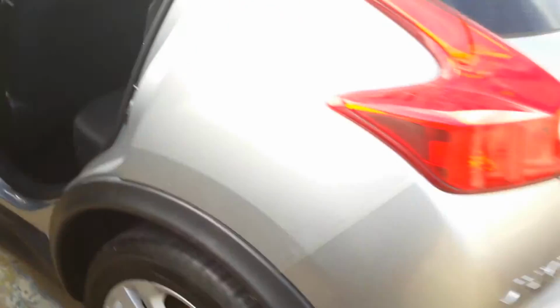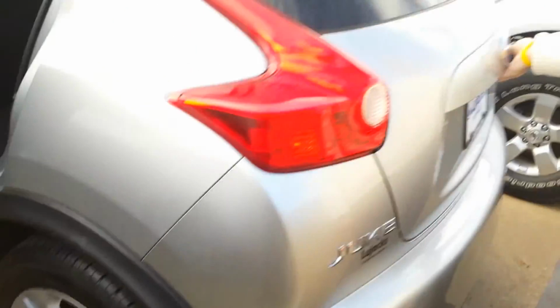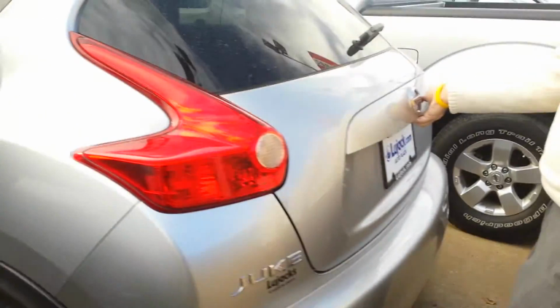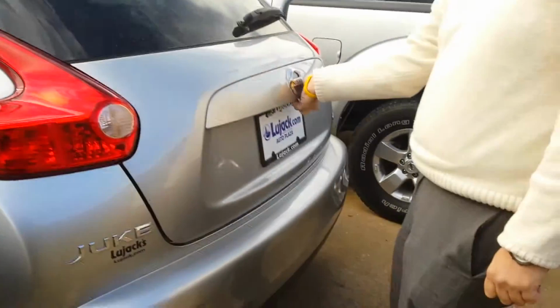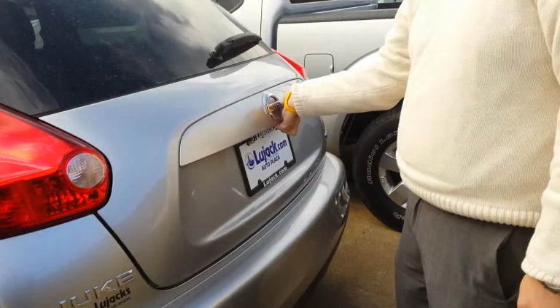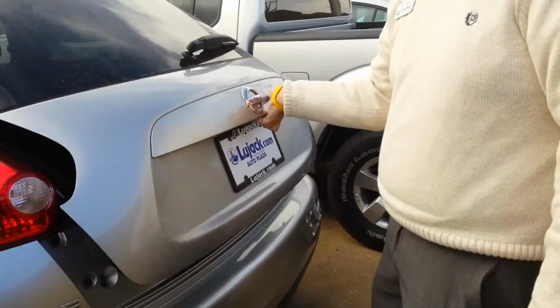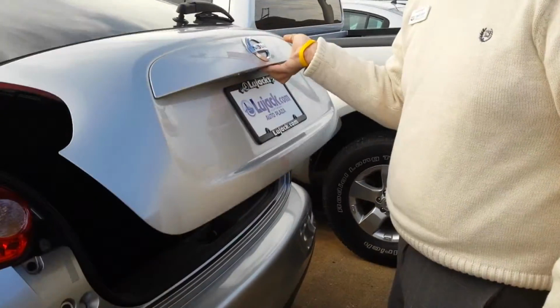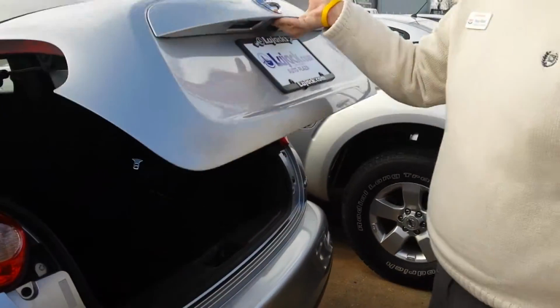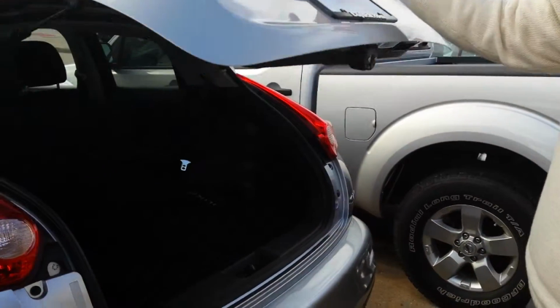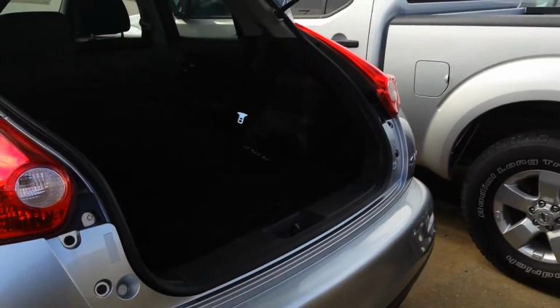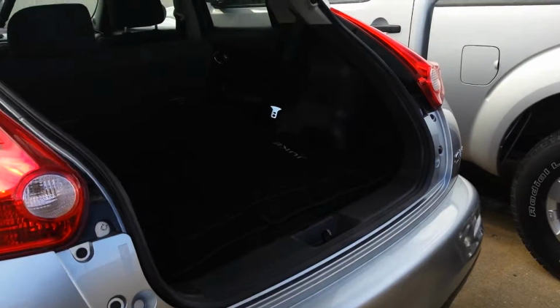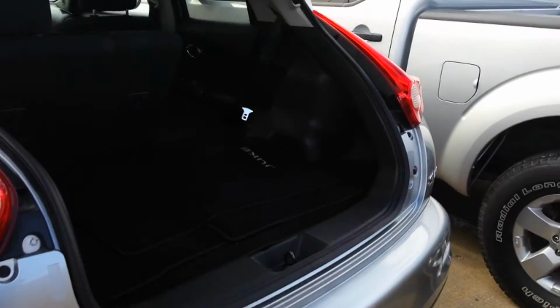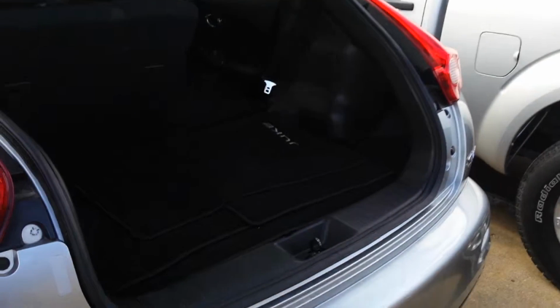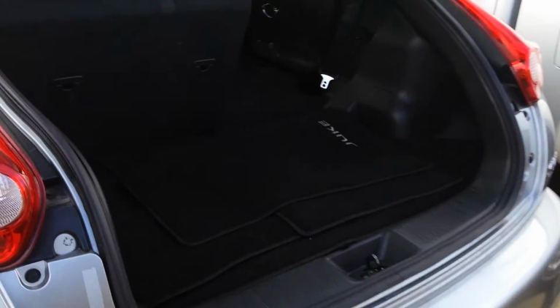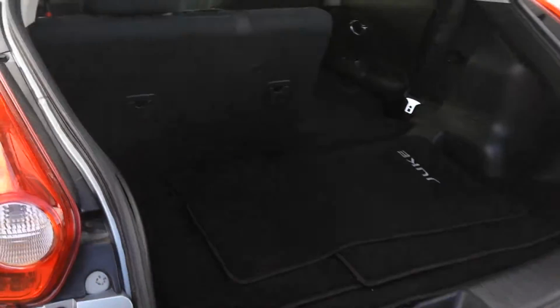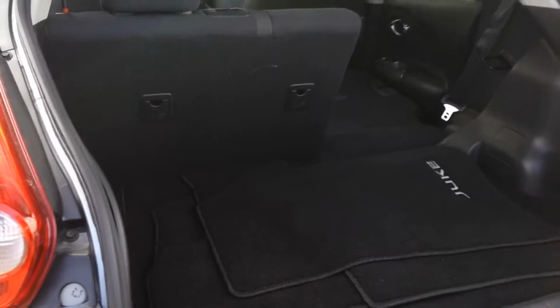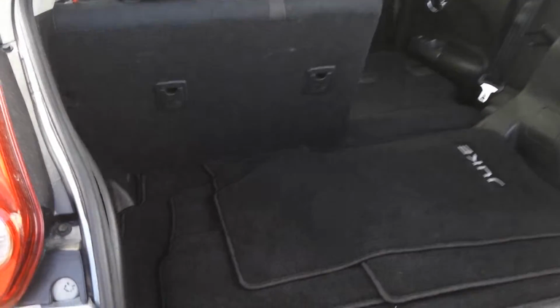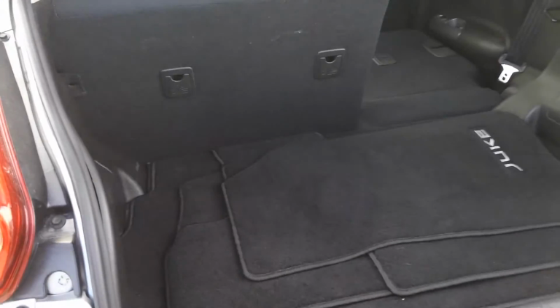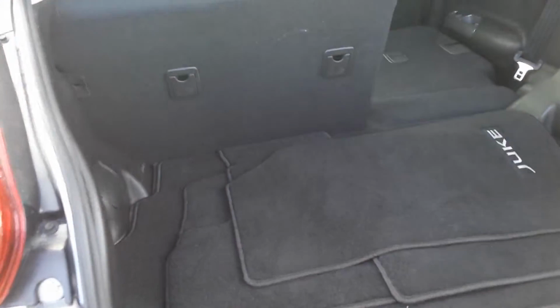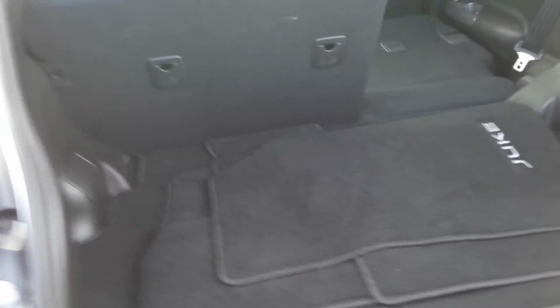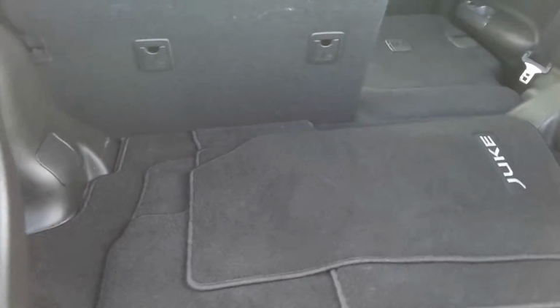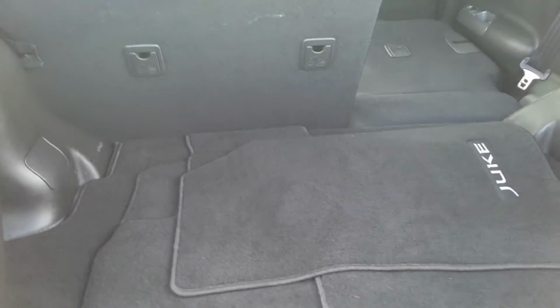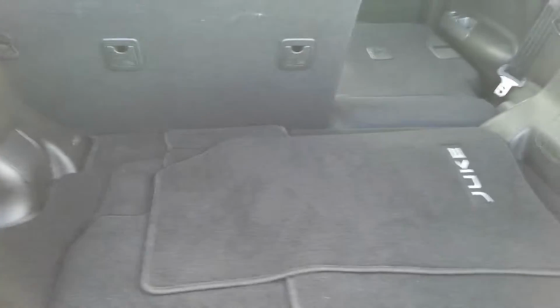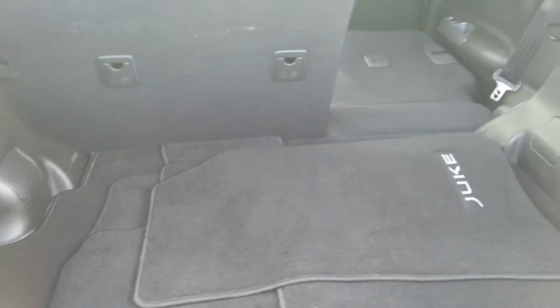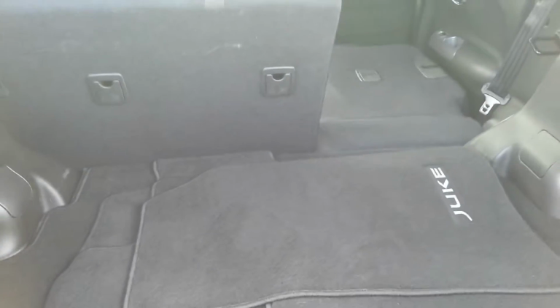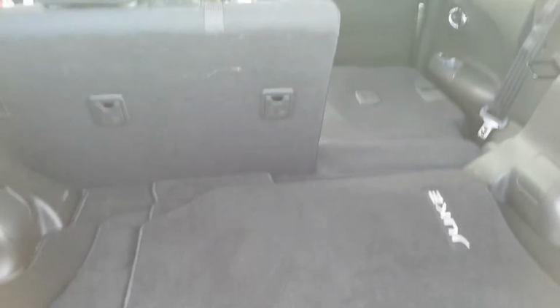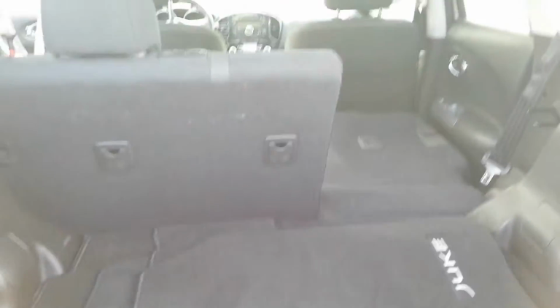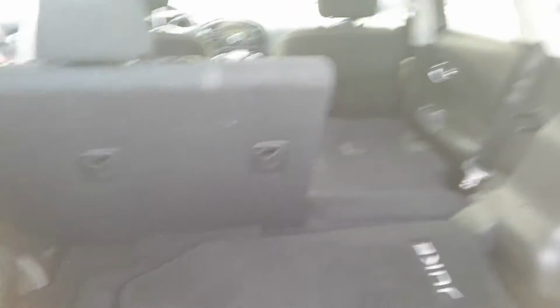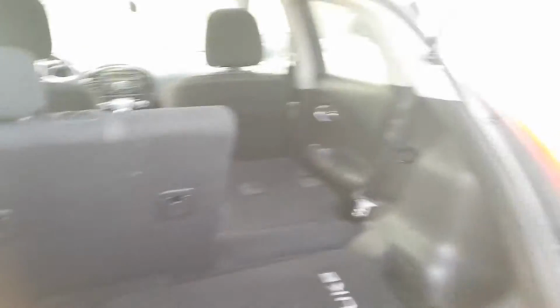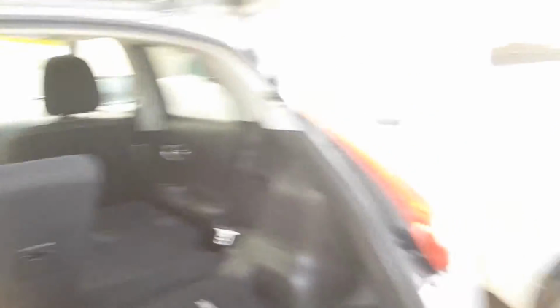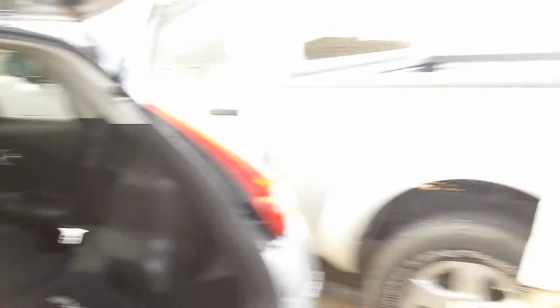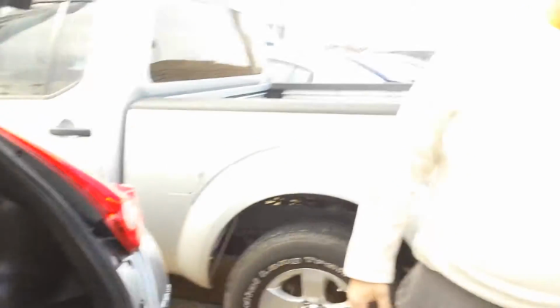We'll move on here and take a look at the rear hatch. It's a versatile vehicle — extremely economical but still gives you some options on your cargo.